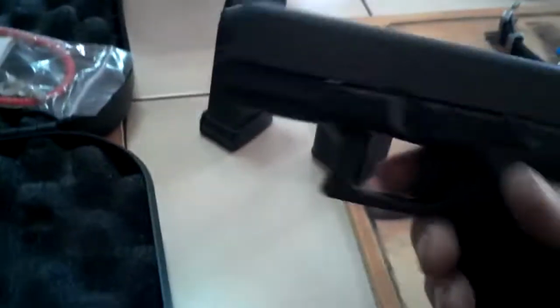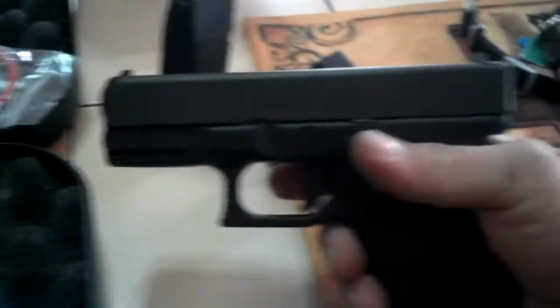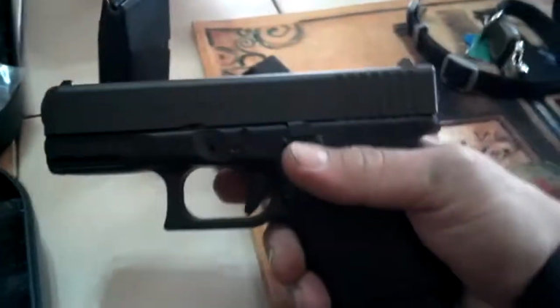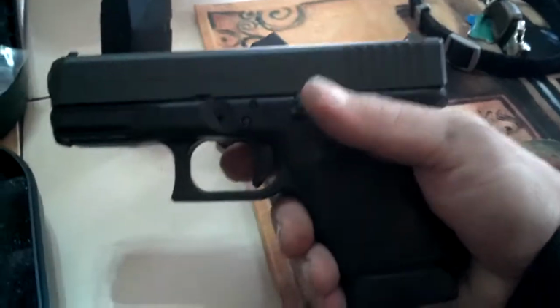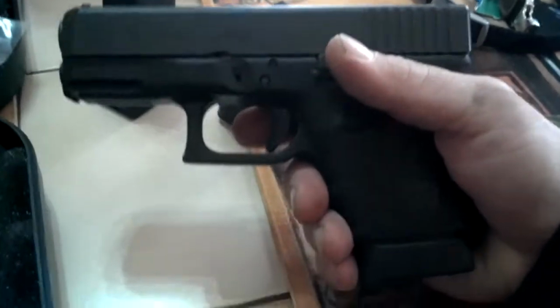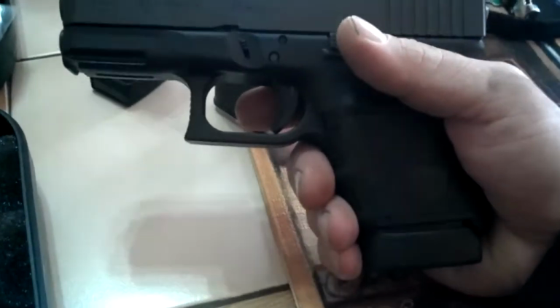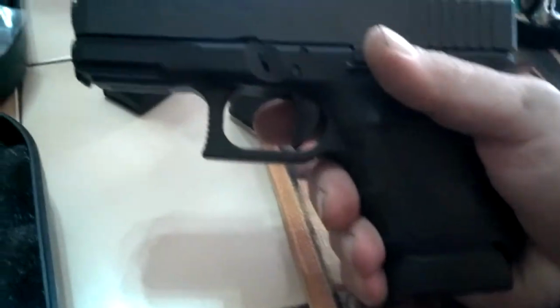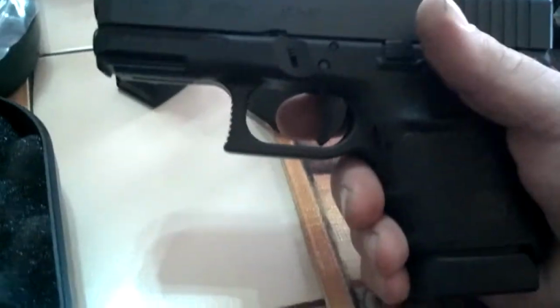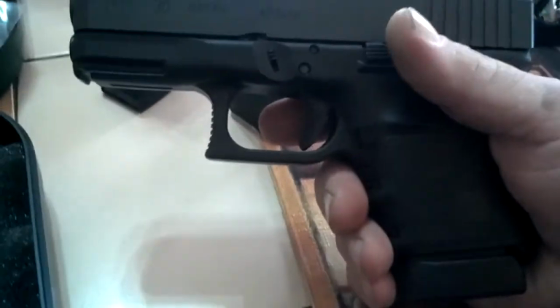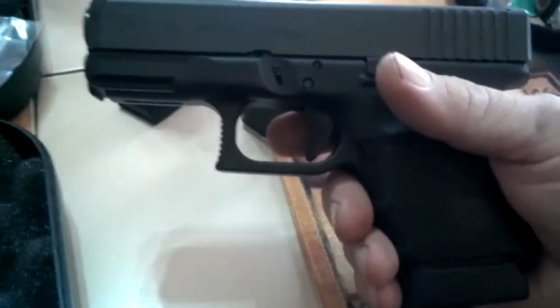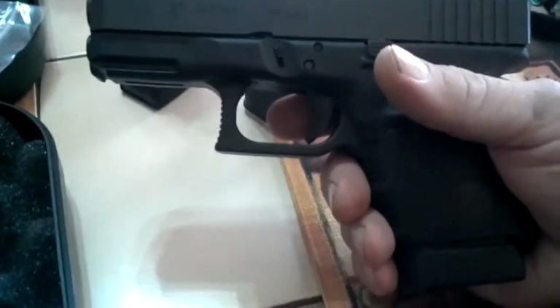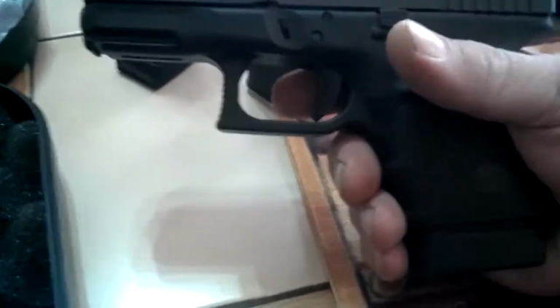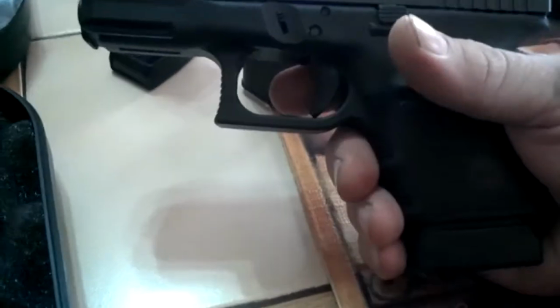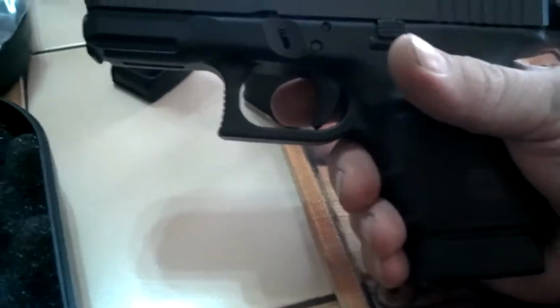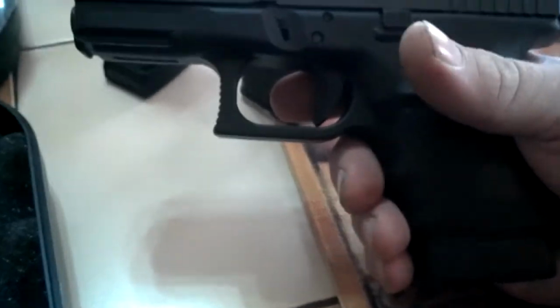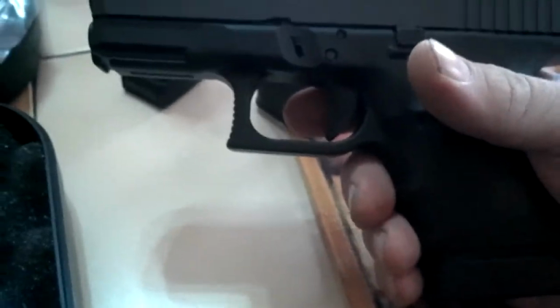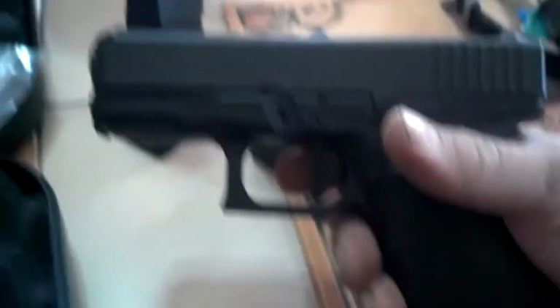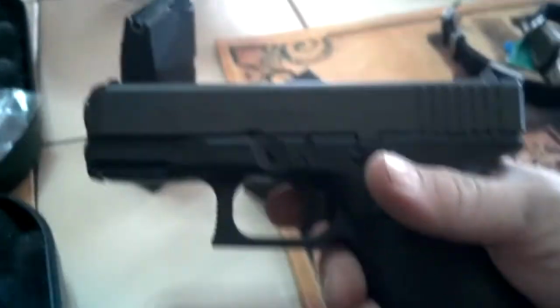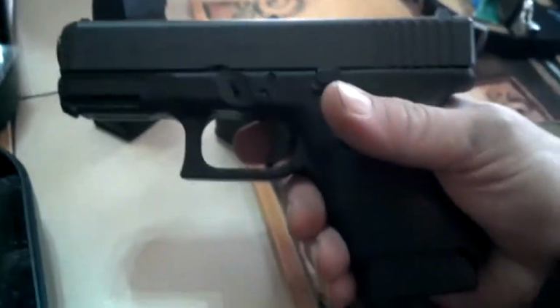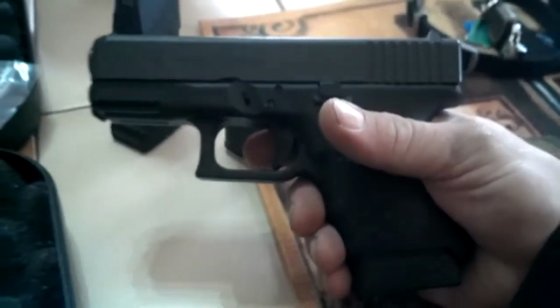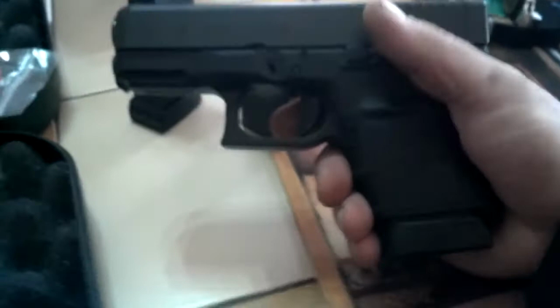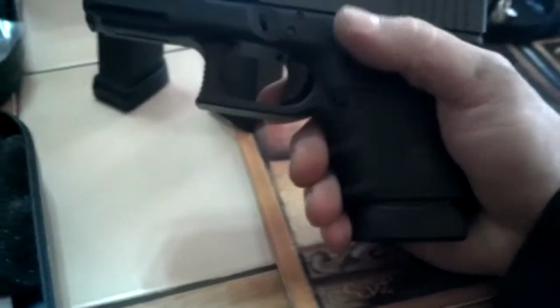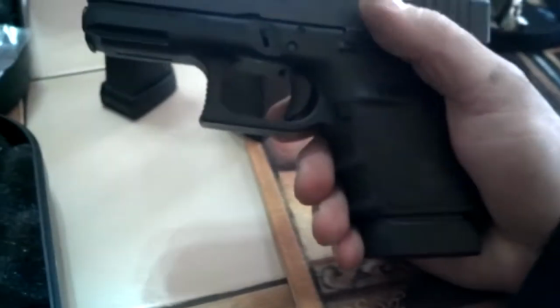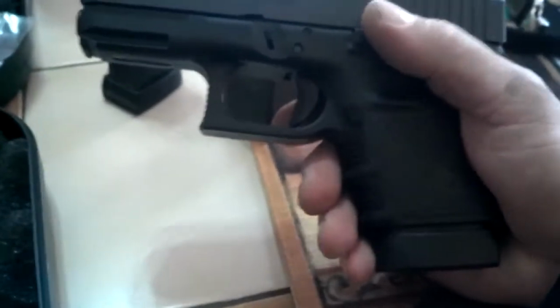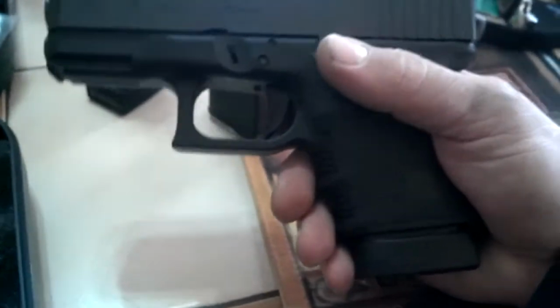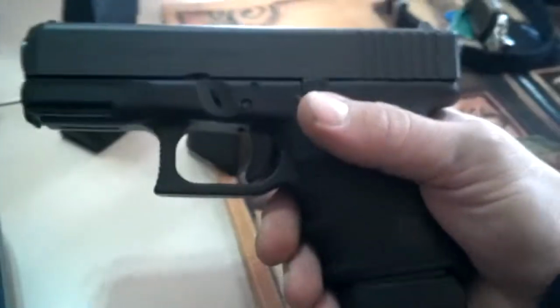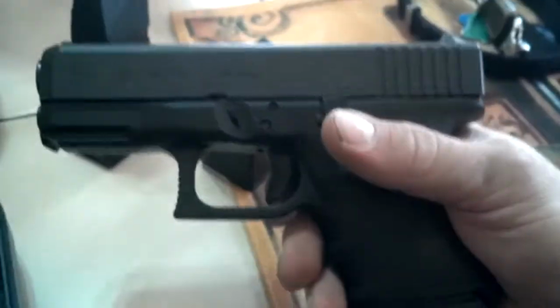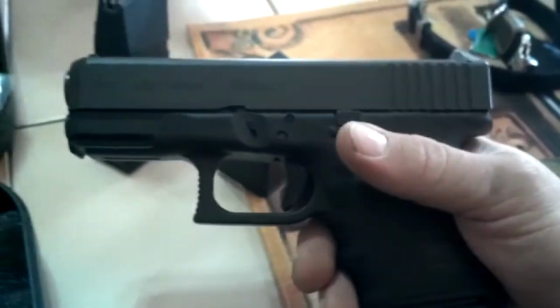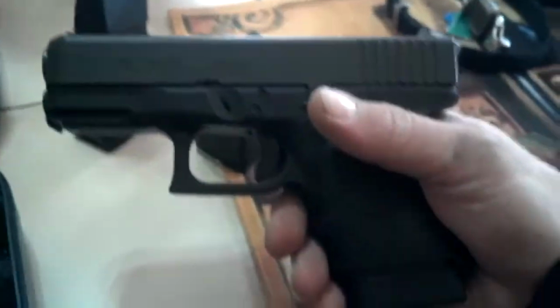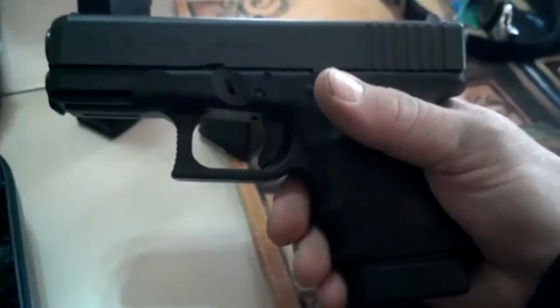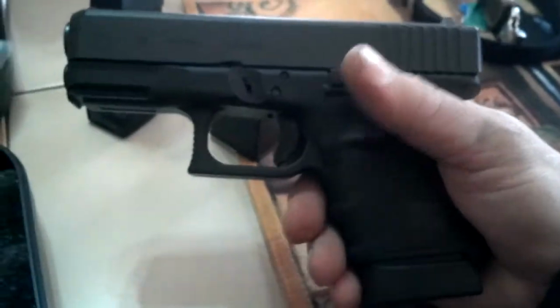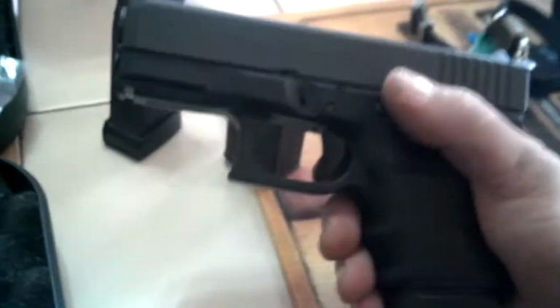I picked up this gun basically because I got a Llama Minimax 45 — that's just a piece of crap. You can't rely on anything. The extractor pretty much never works.